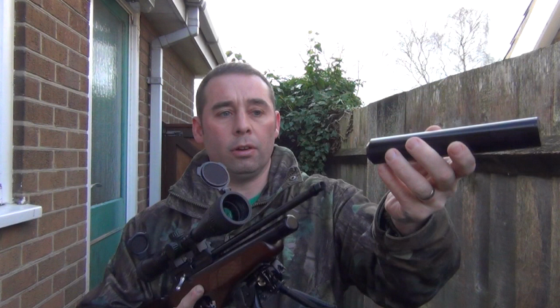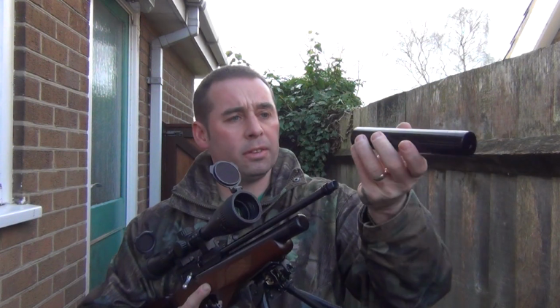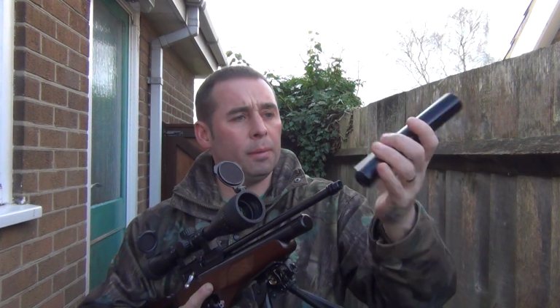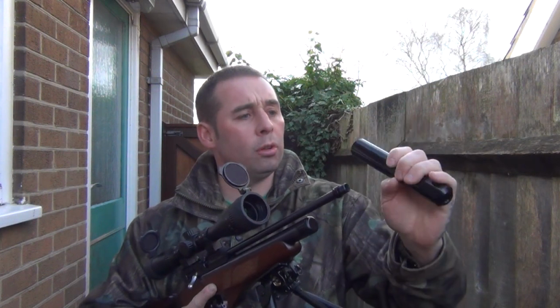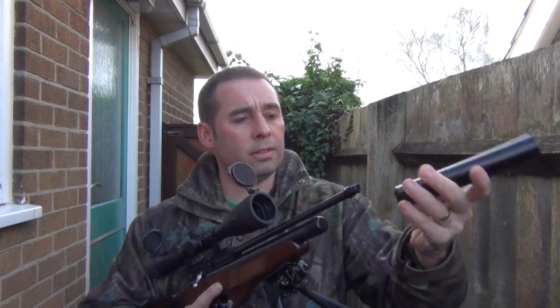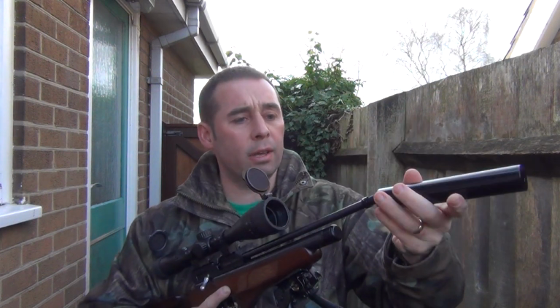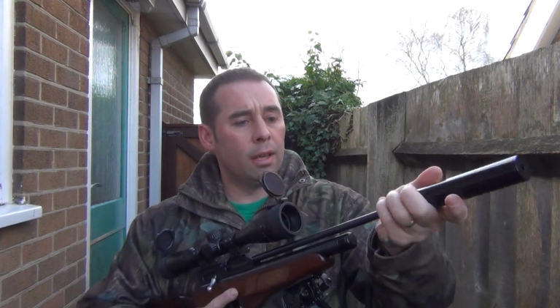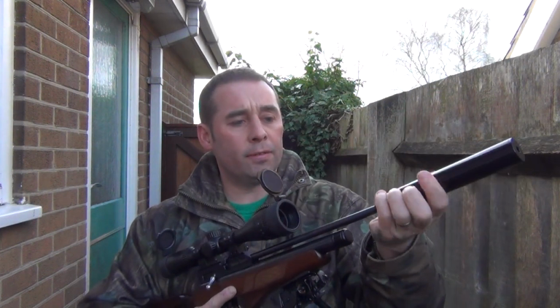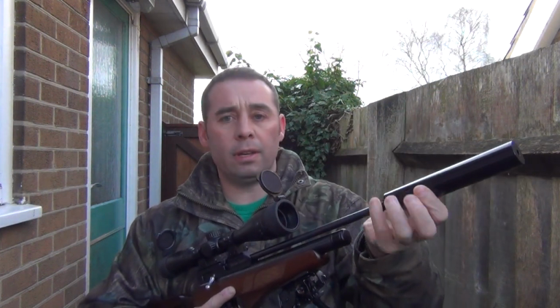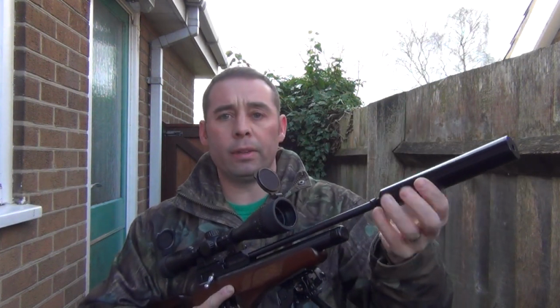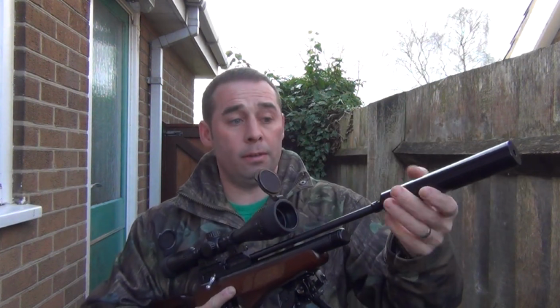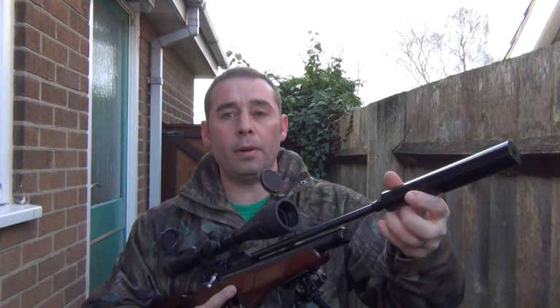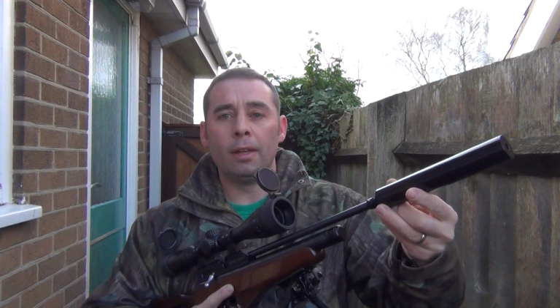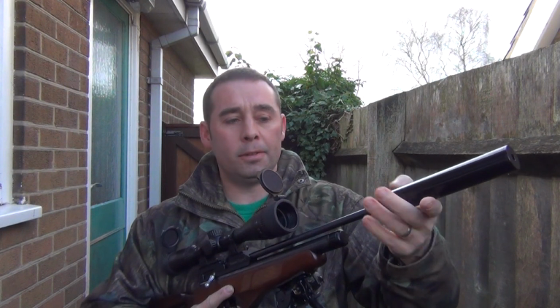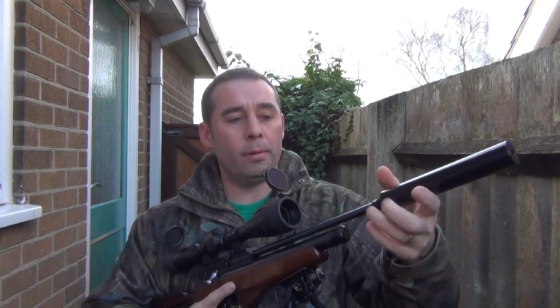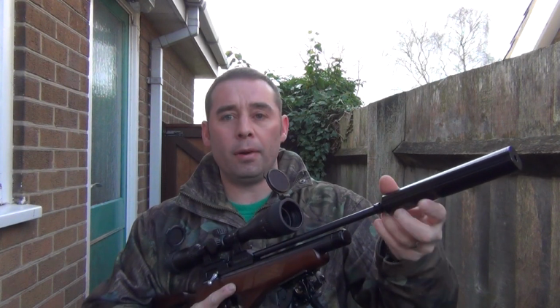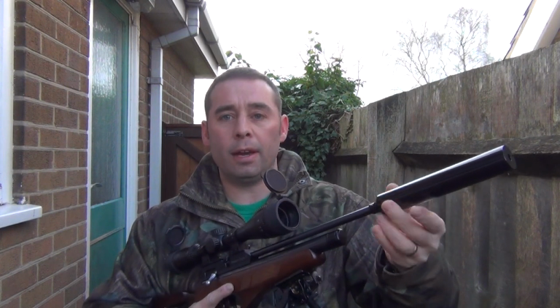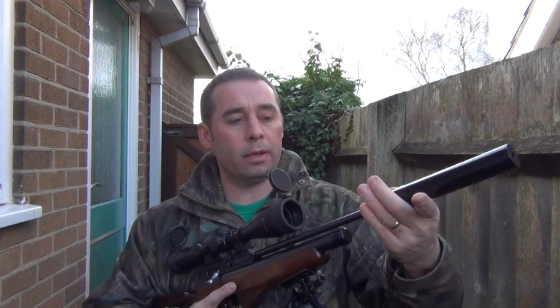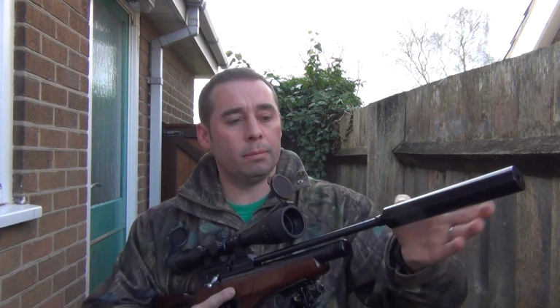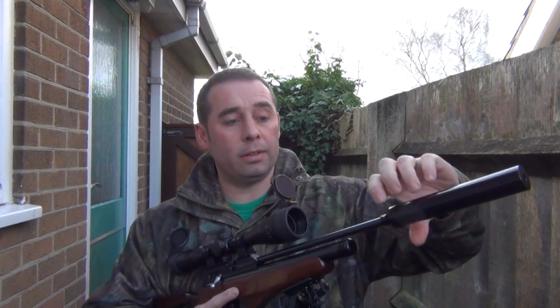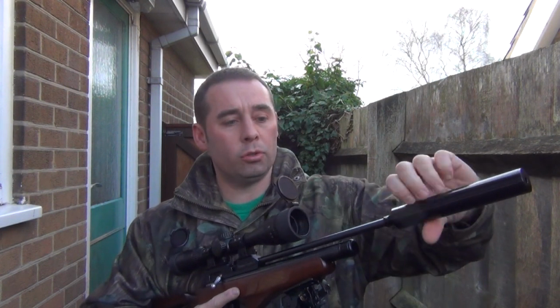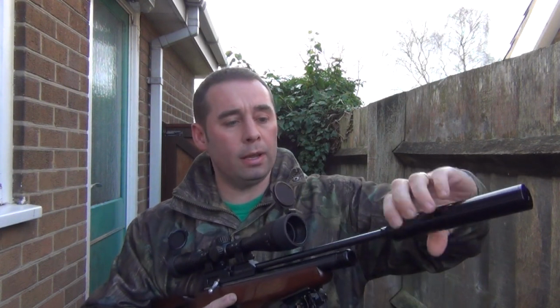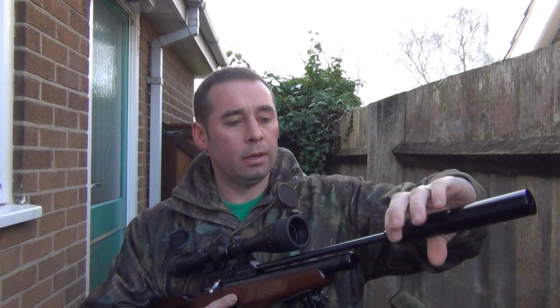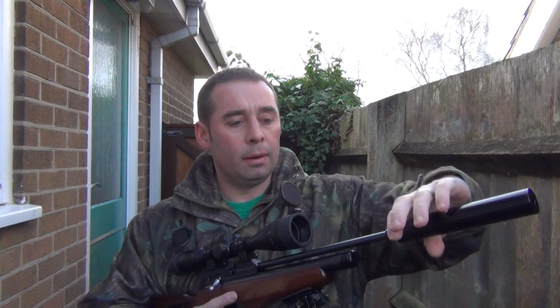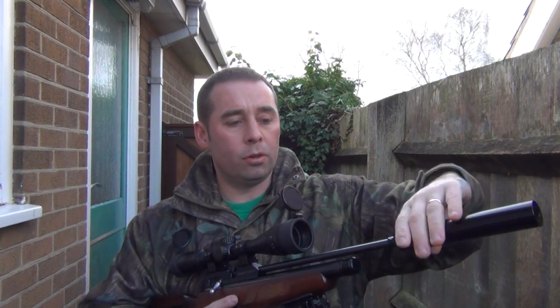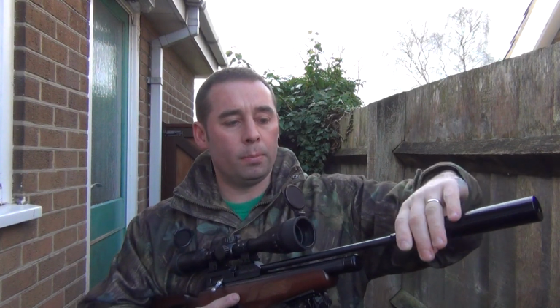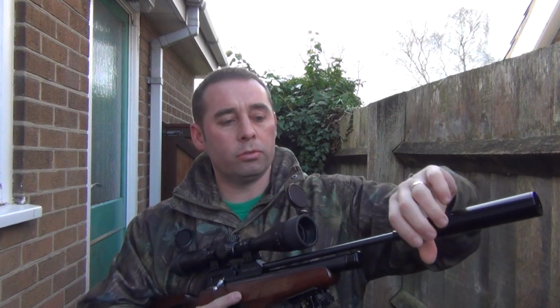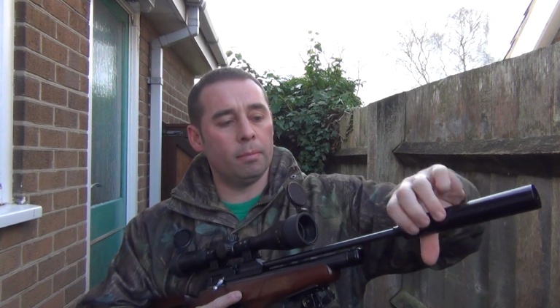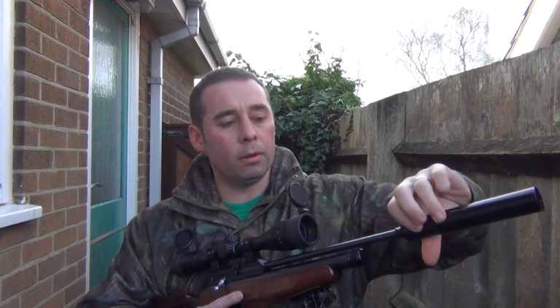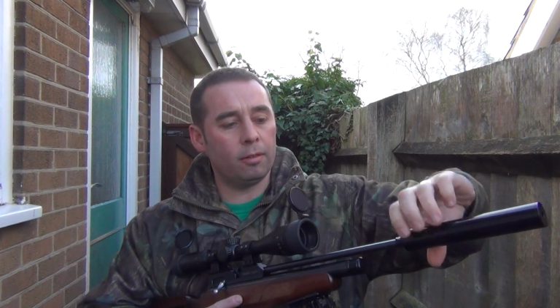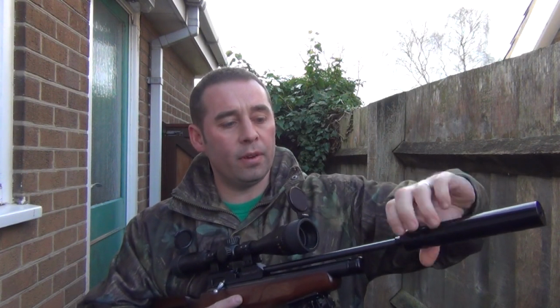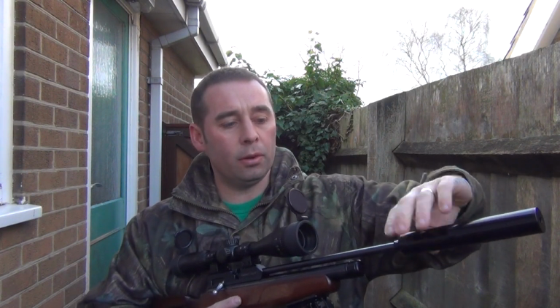It's got this silencer on here. I'm not sure of the make of the silencer, but after testing it, it works very well. It's up there with the Vyrax and the Twinks. I'm not even sure if it's Brocock's own model, but it's very, very good.